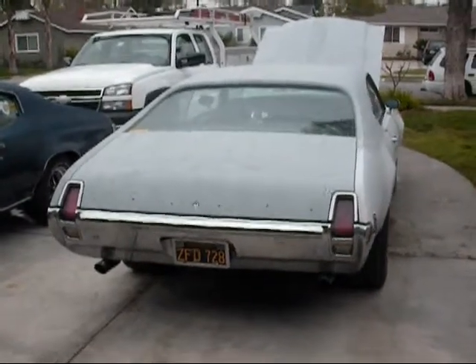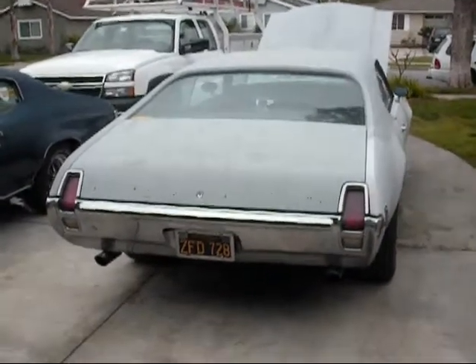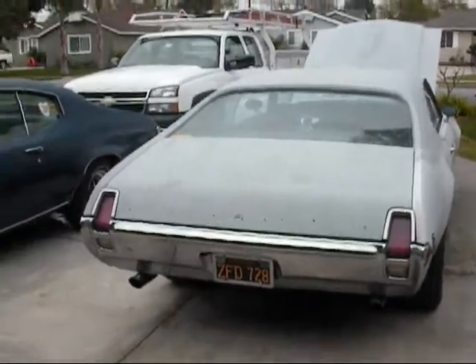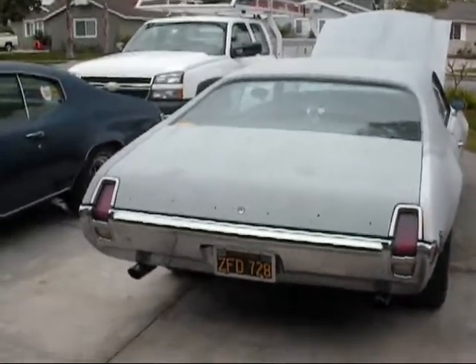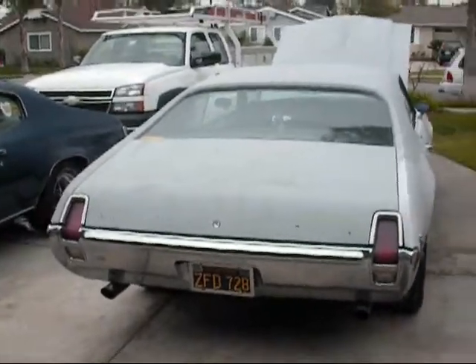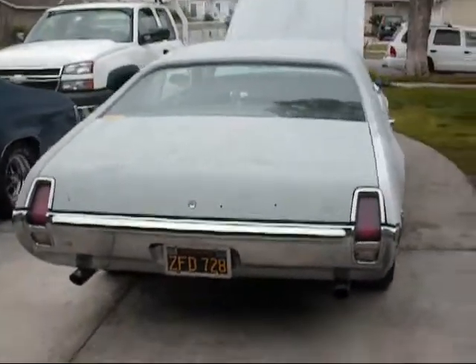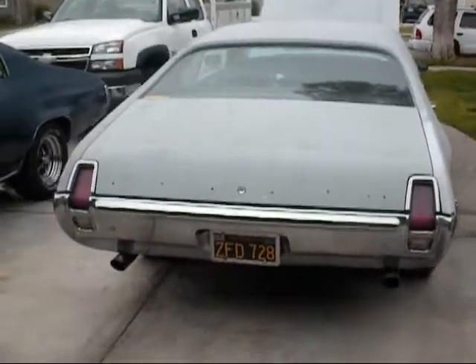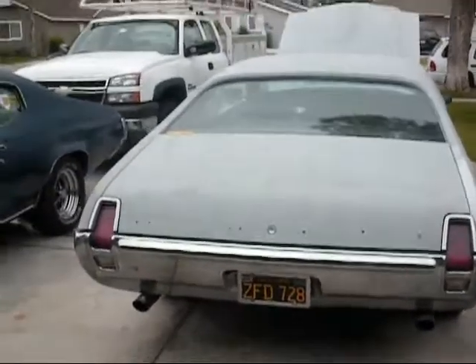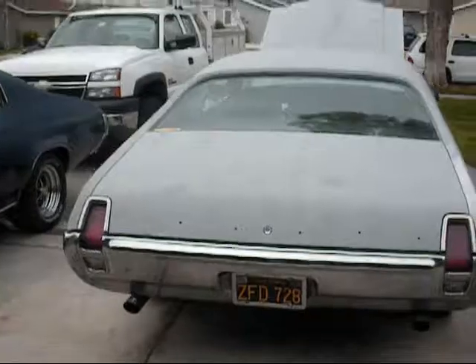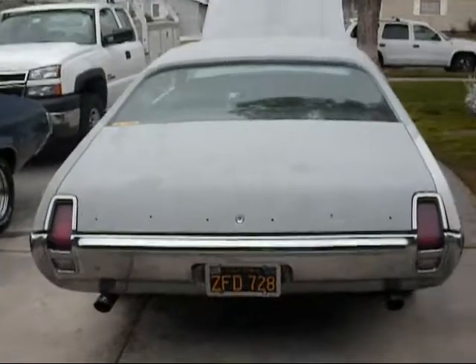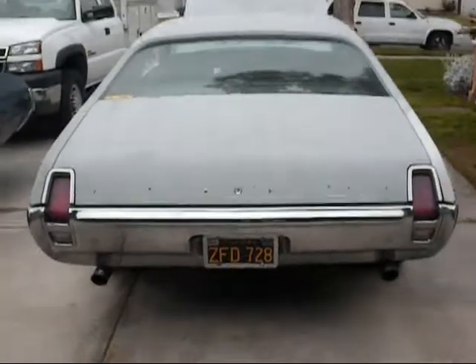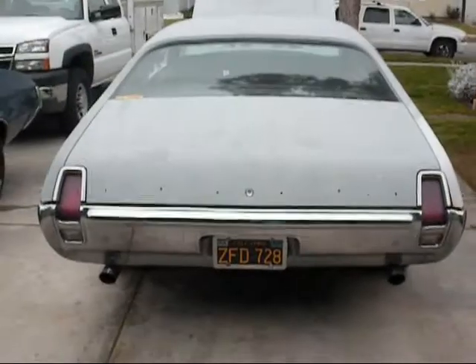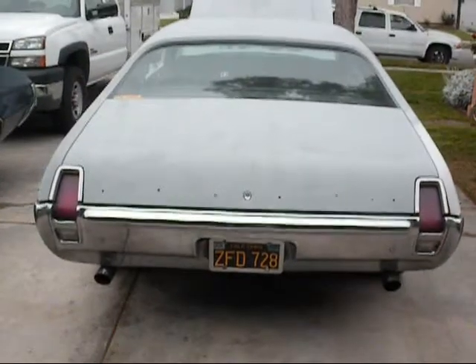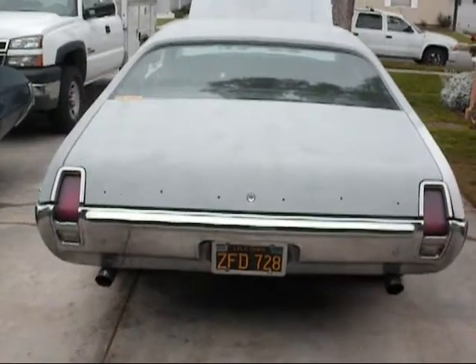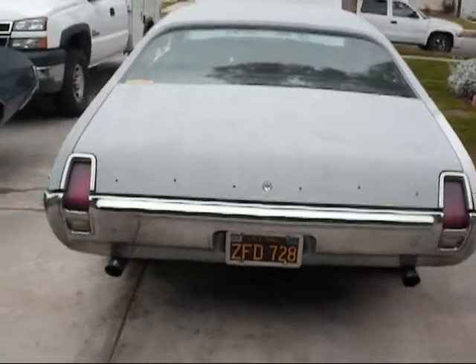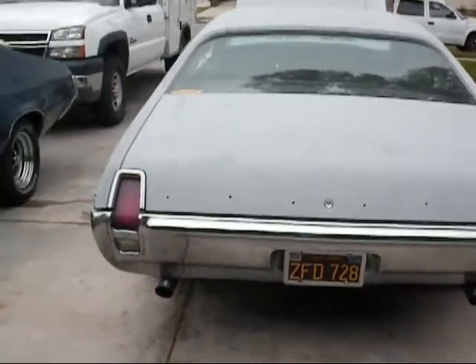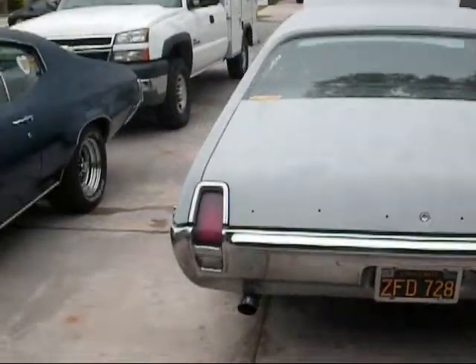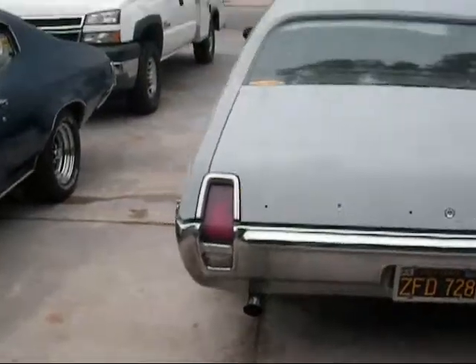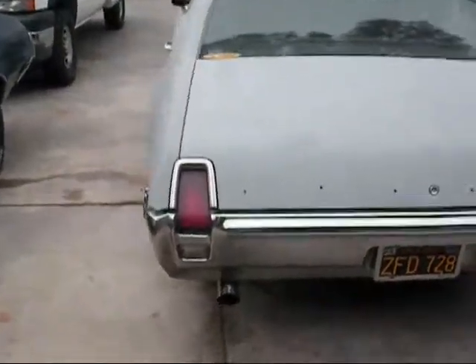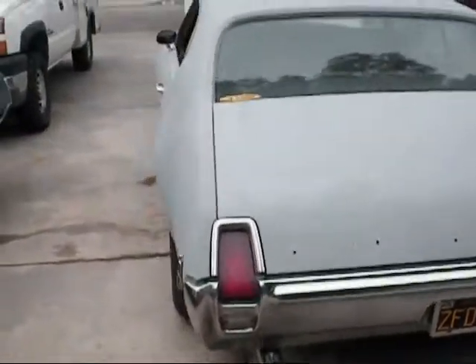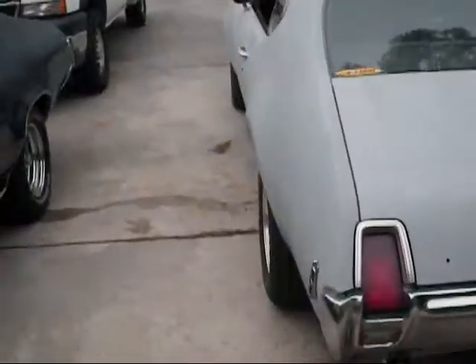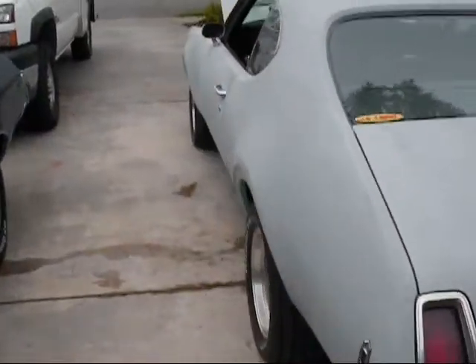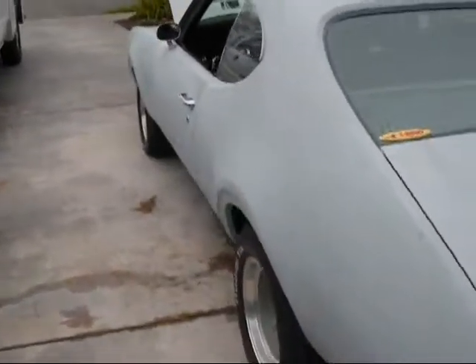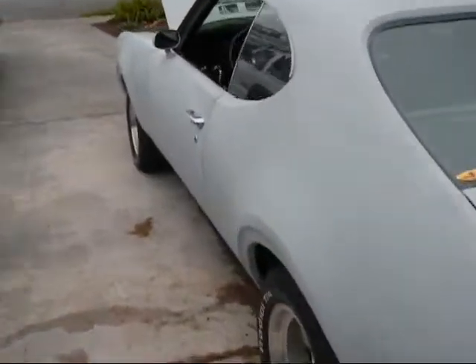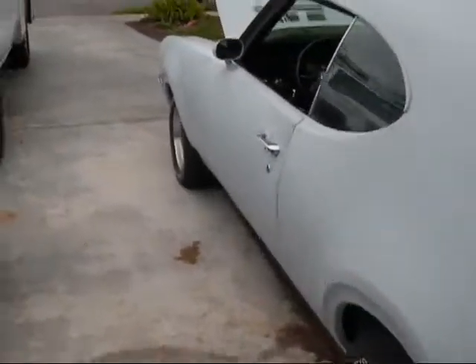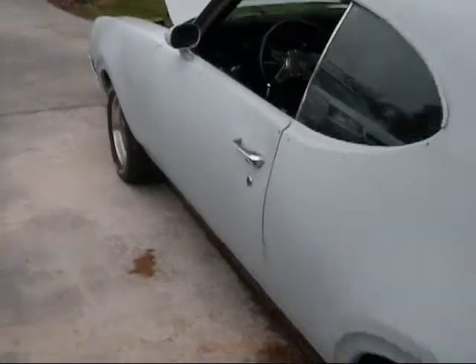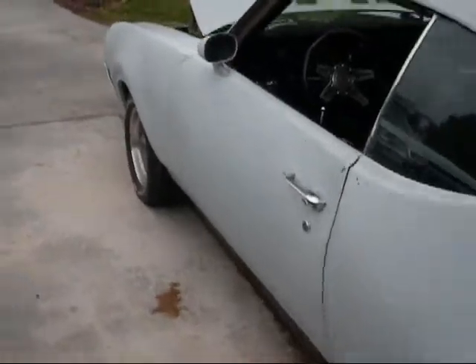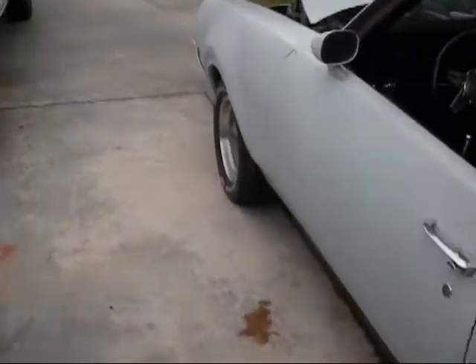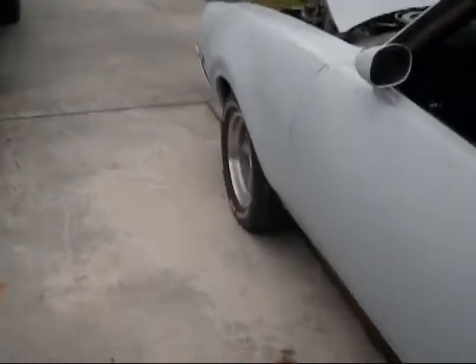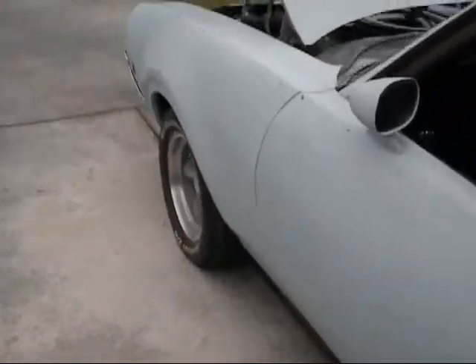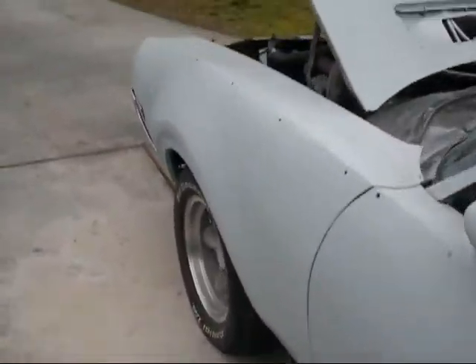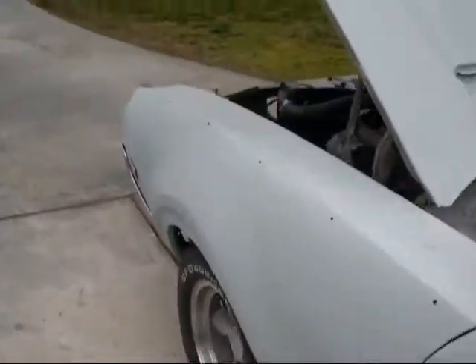Alright, so here's the Cutlass. Finally able to get a video of it. There's so much to say about it. Let's start under the hood.